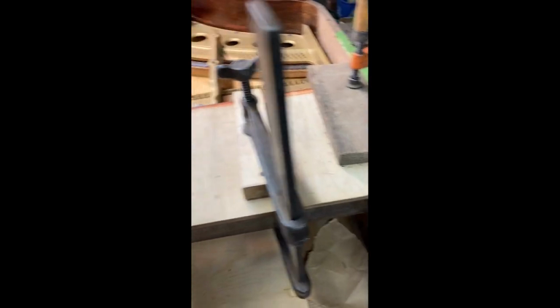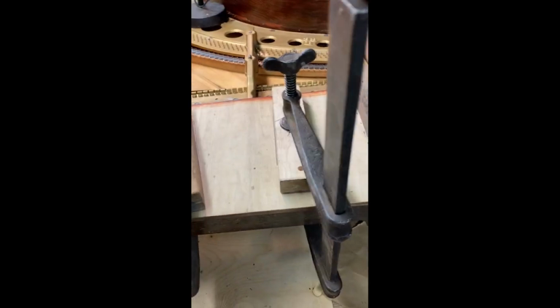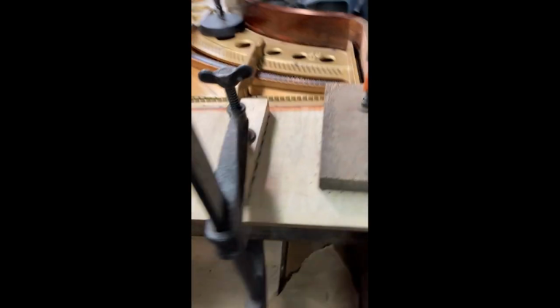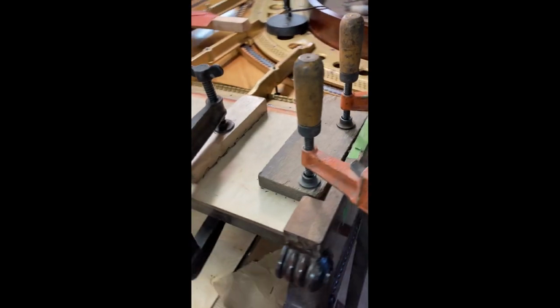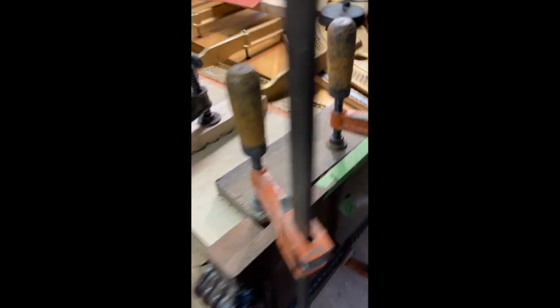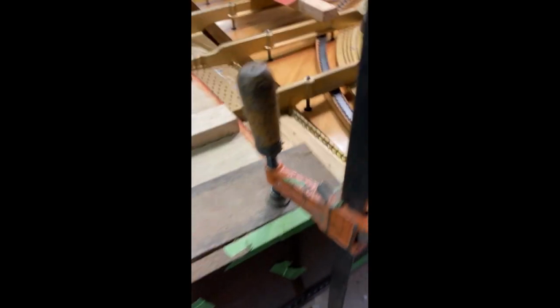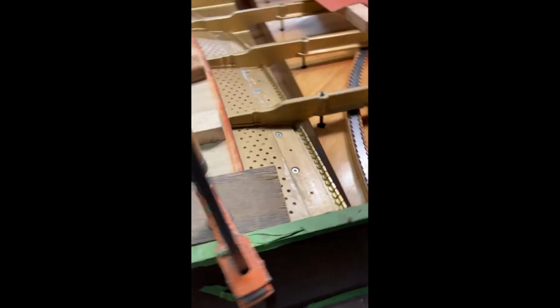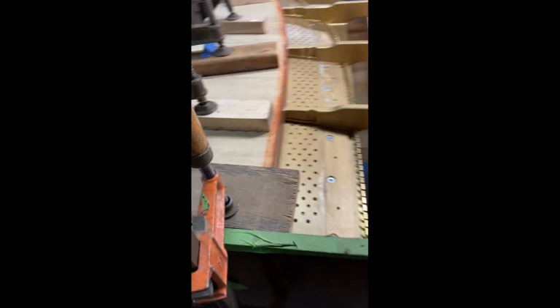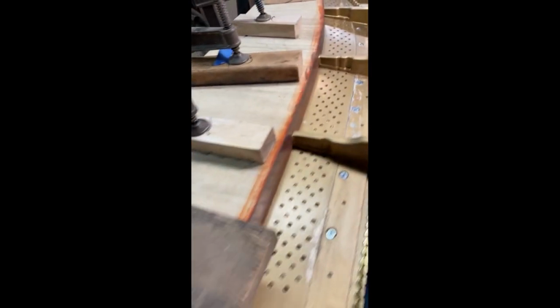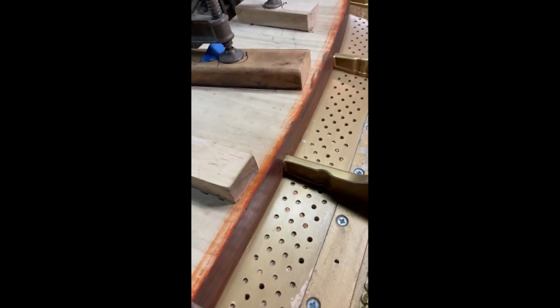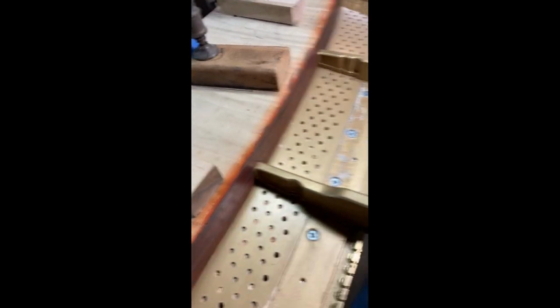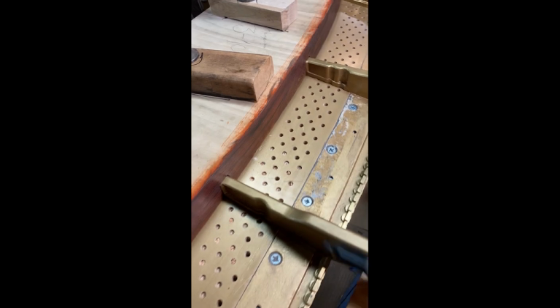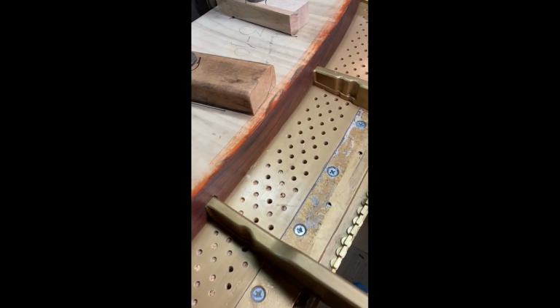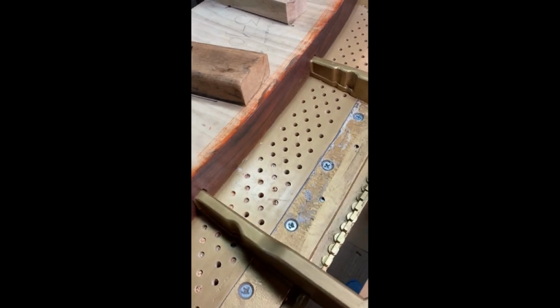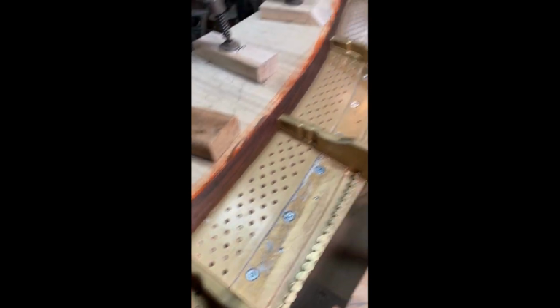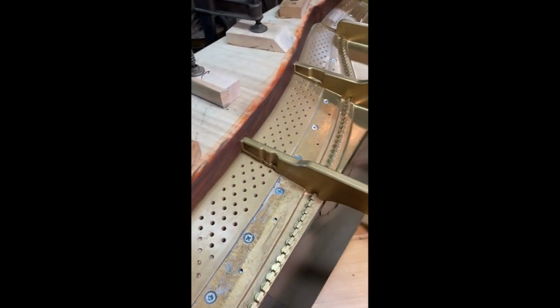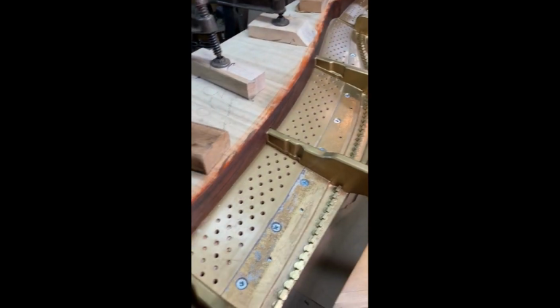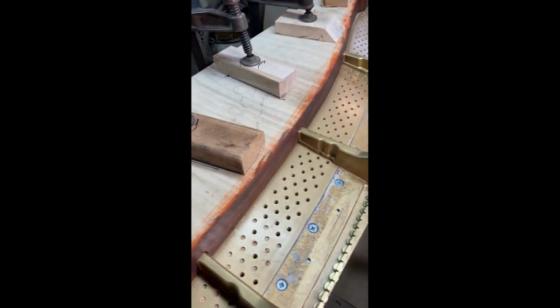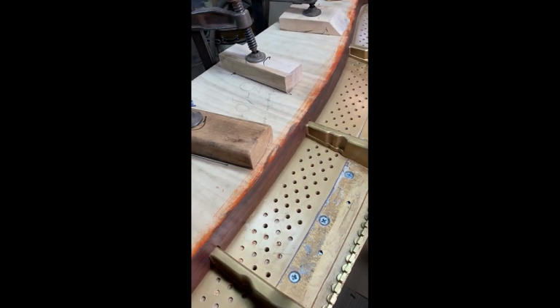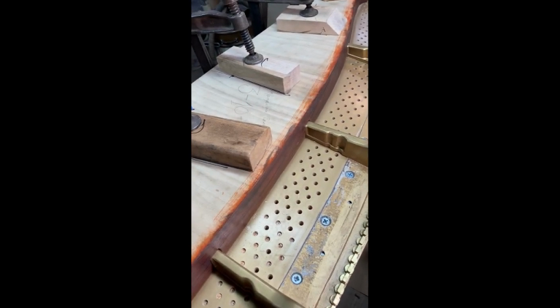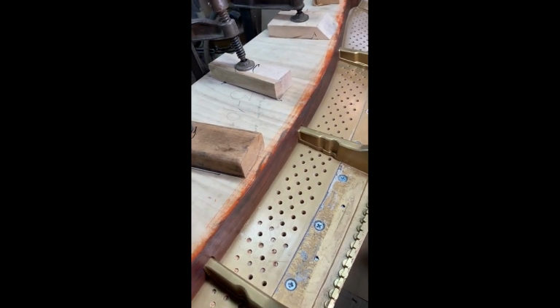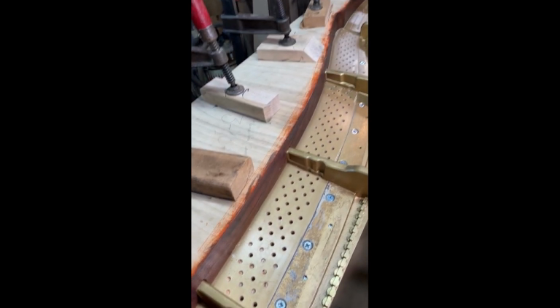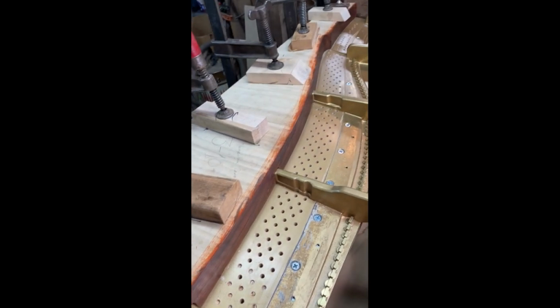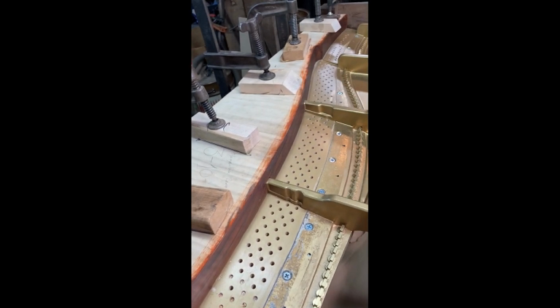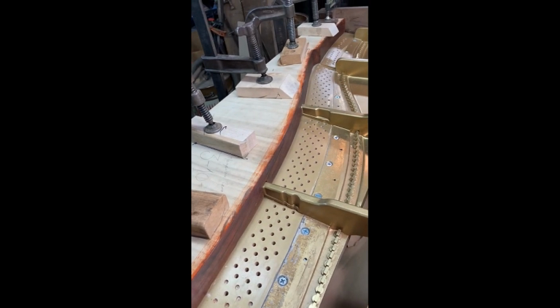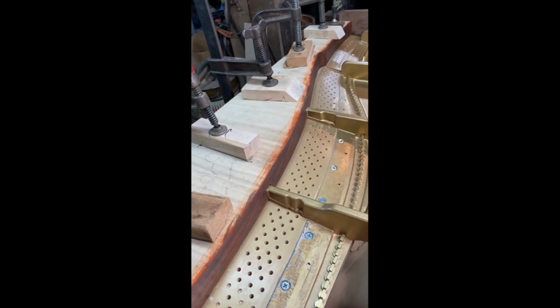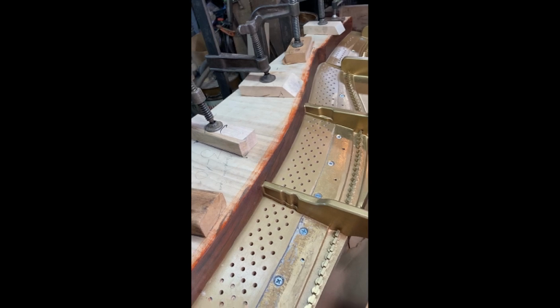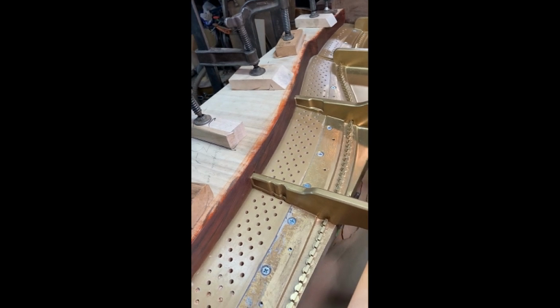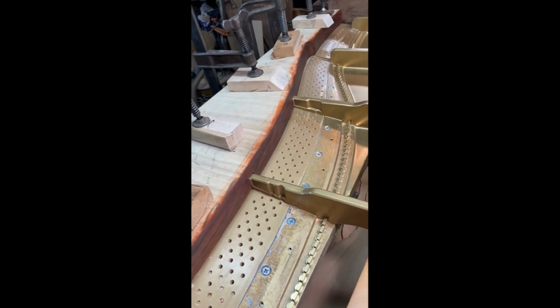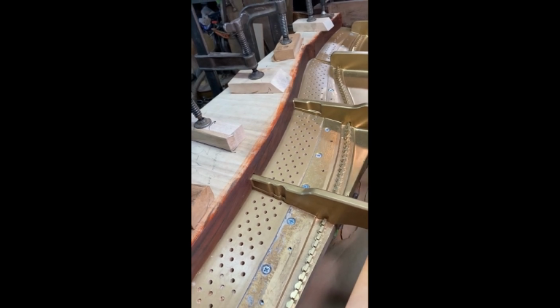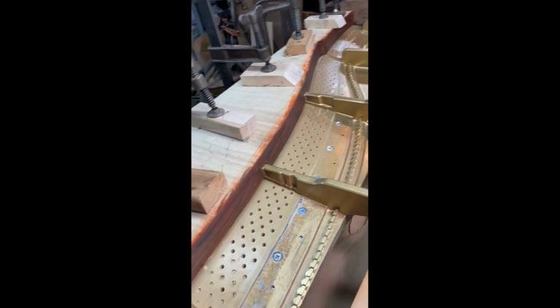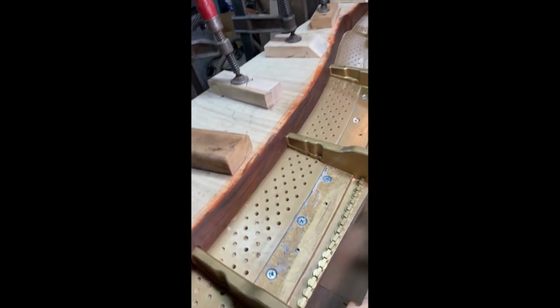And we're going to heat this up now, nice and warm. Tape off our pin blocks so we don't get any glue in there. And then we'll be okay. Hopefully.